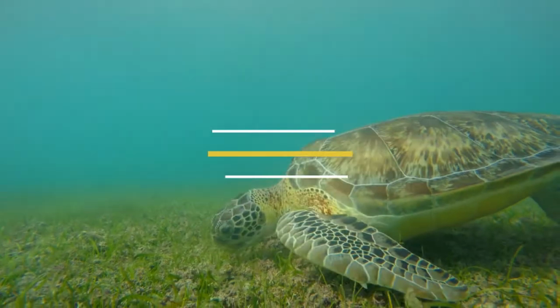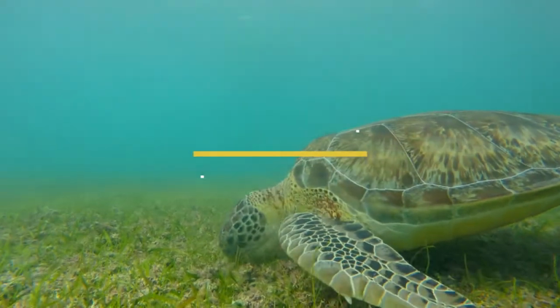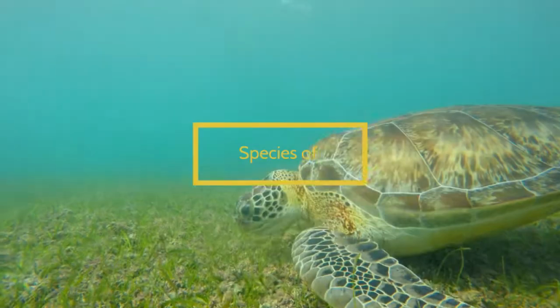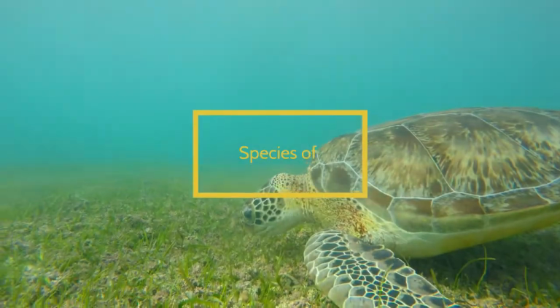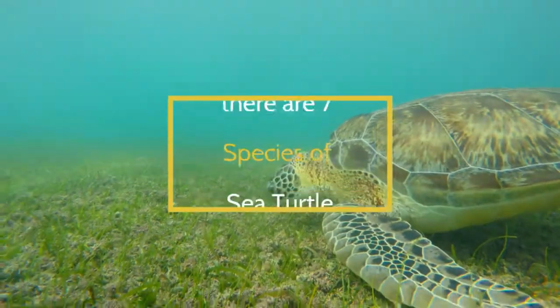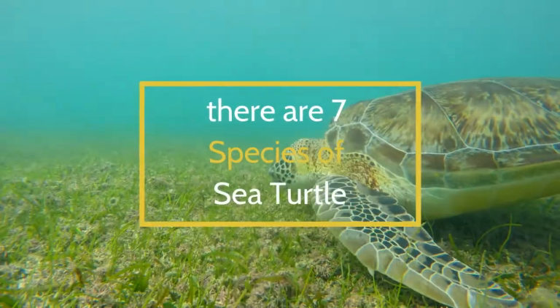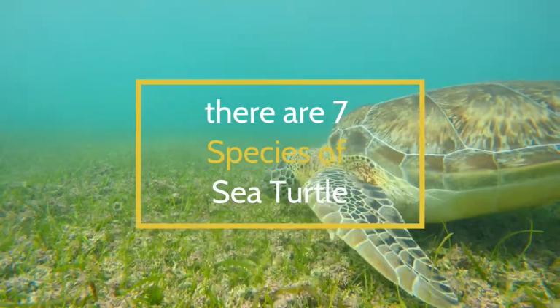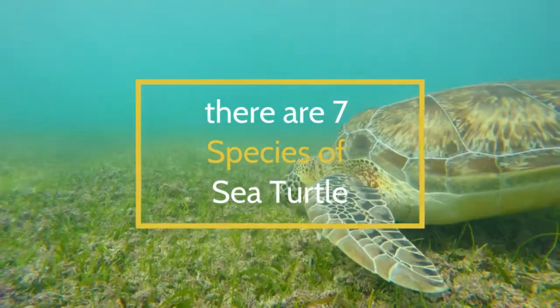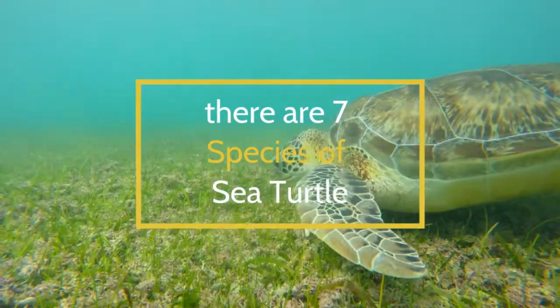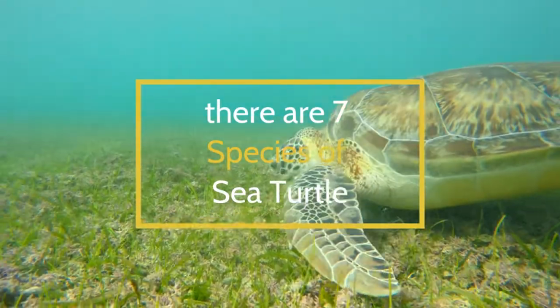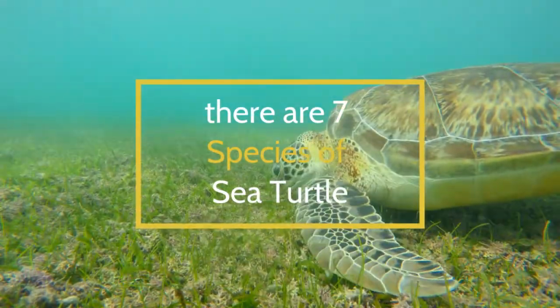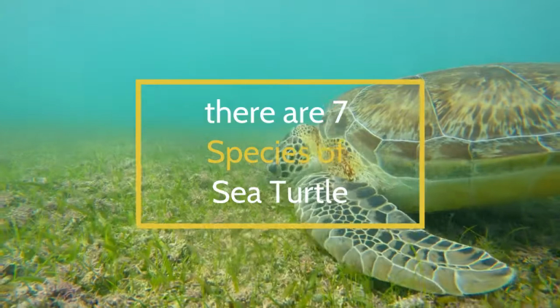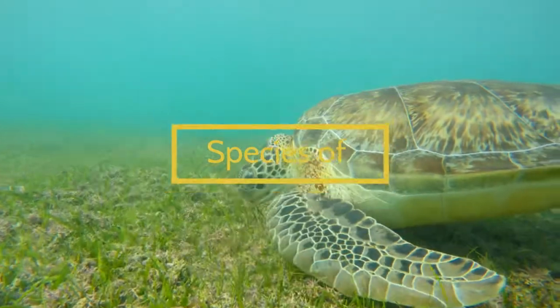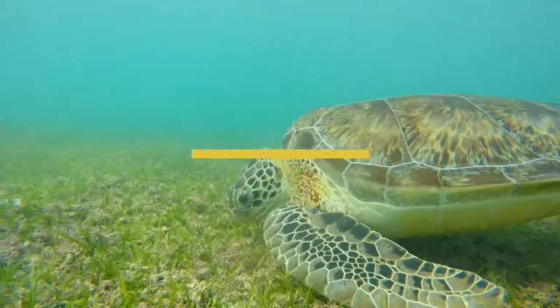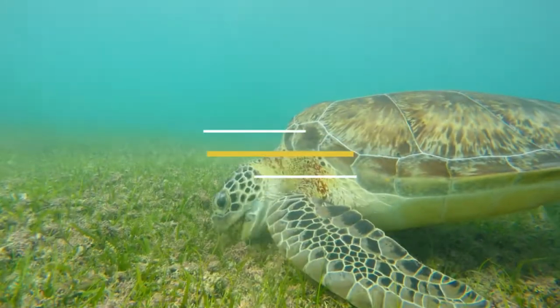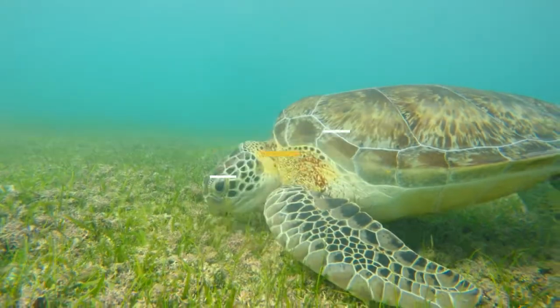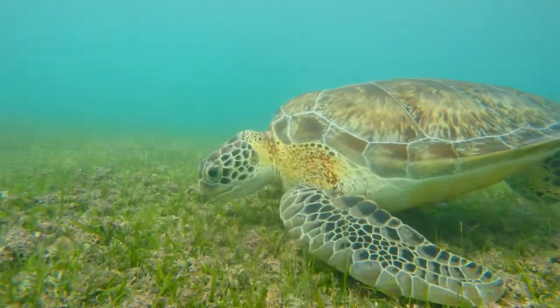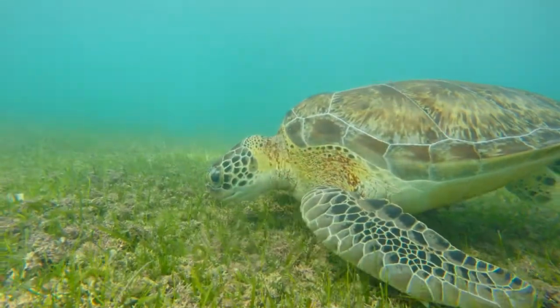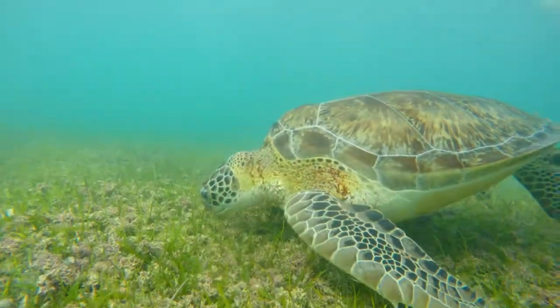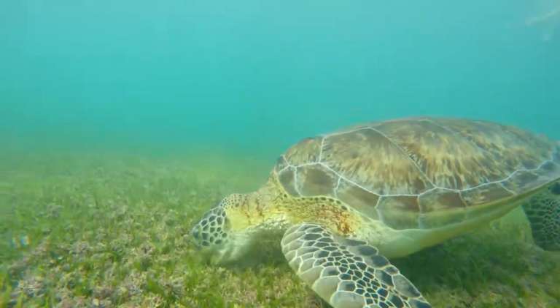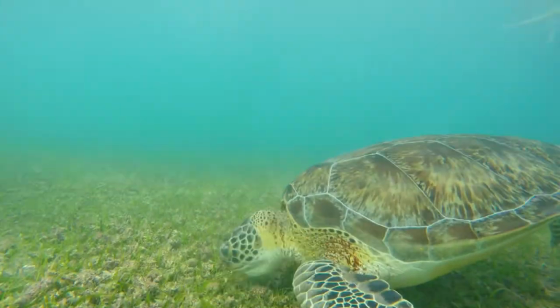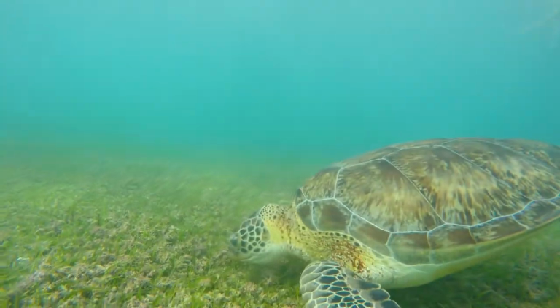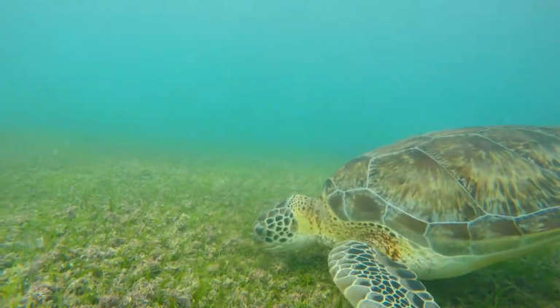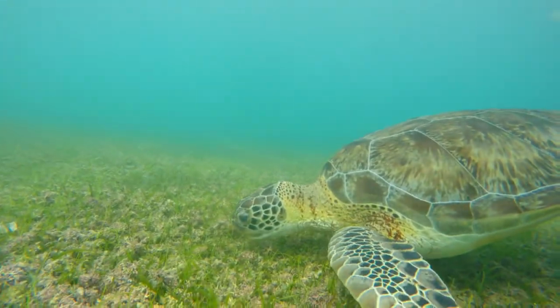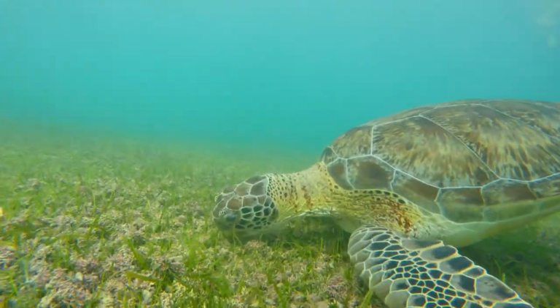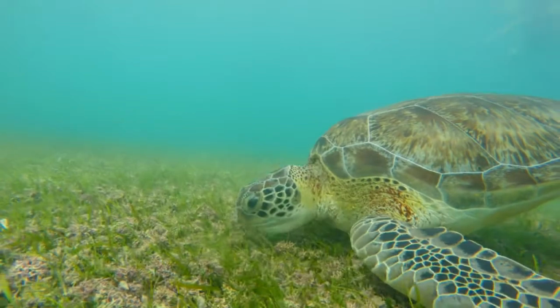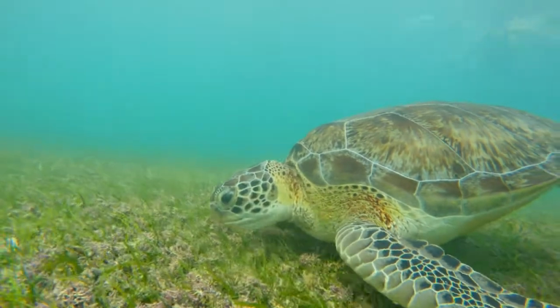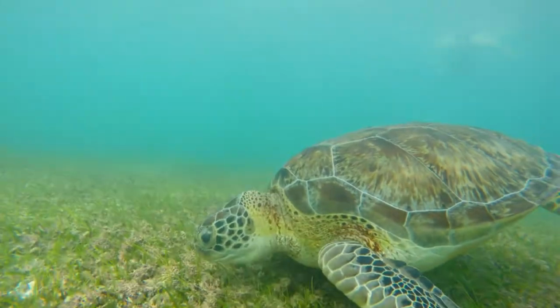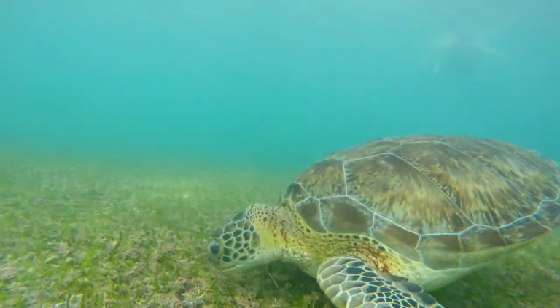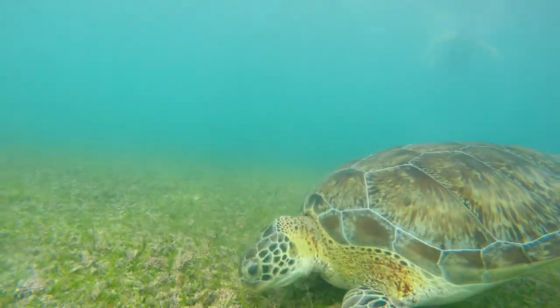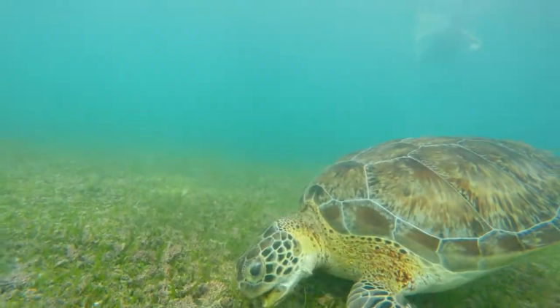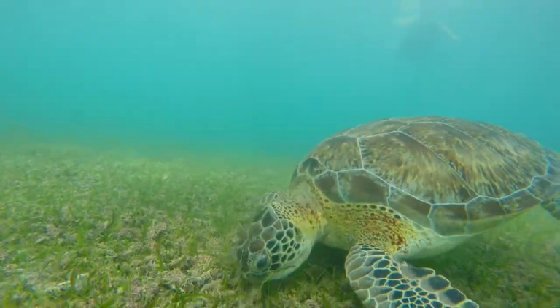The seven existing species of sea turtles are the Green Sea Turtle, Loggerhead Sea Turtle, Kemp's Ridley Sea Turtle, Olive Ridley Sea Turtle, Hawksbill Sea Turtle, Flatback Sea Turtle, and Leatherback Sea Turtle.